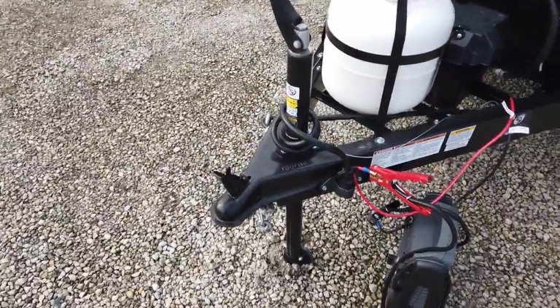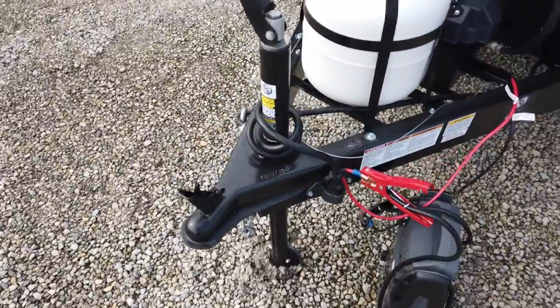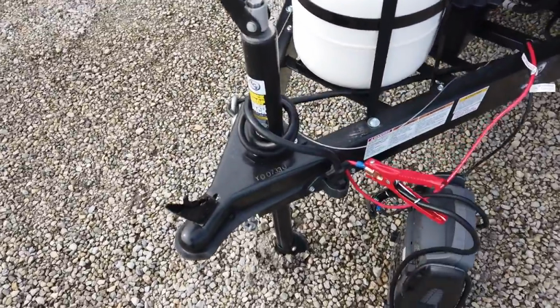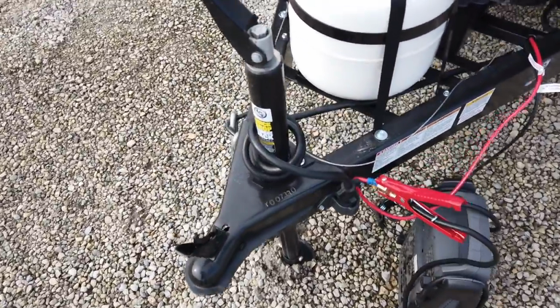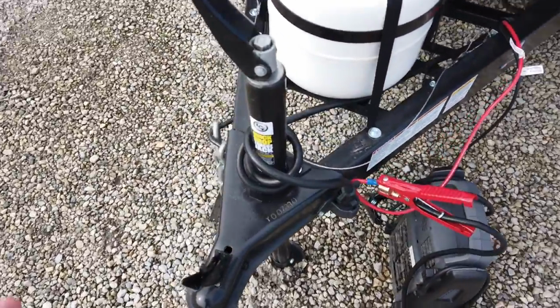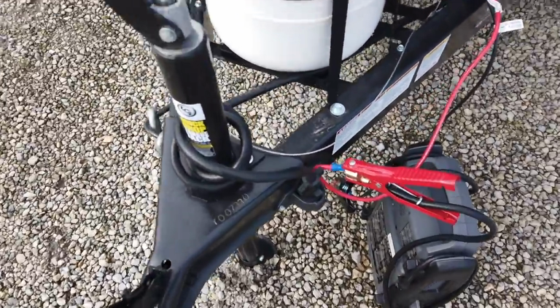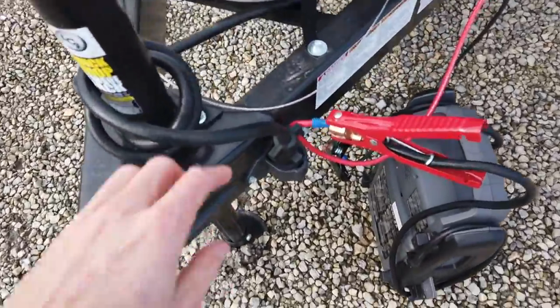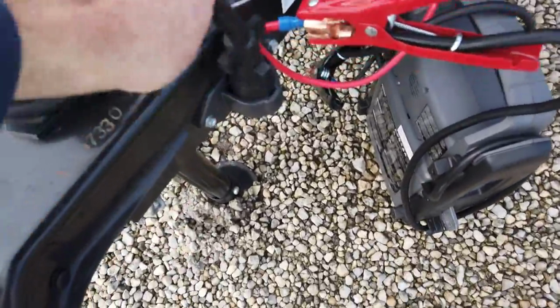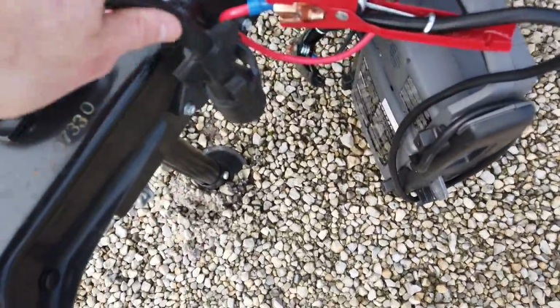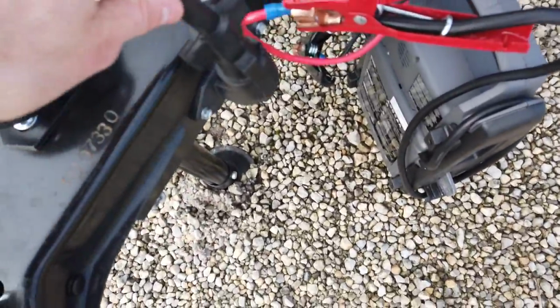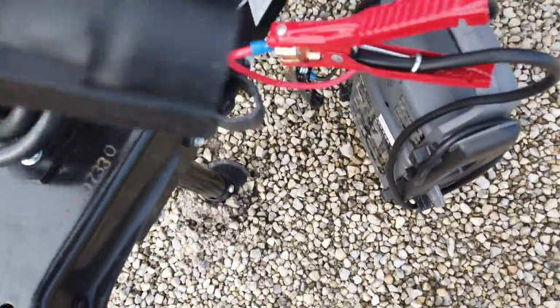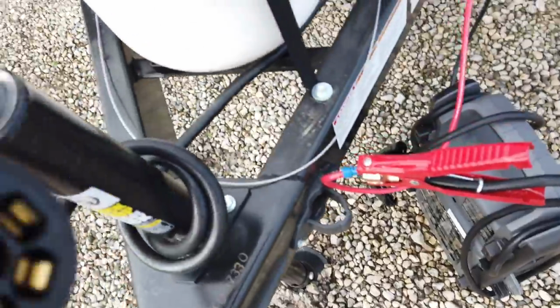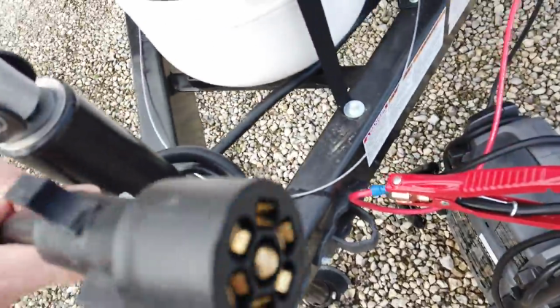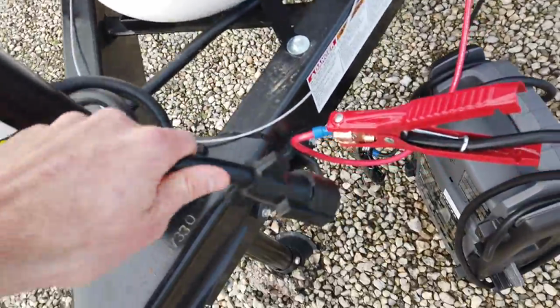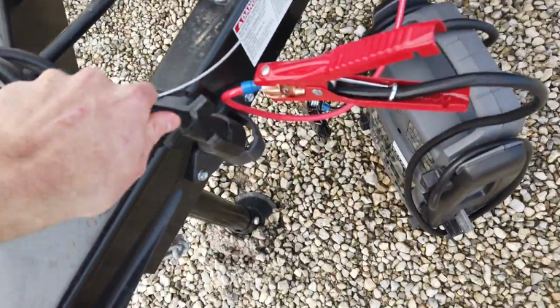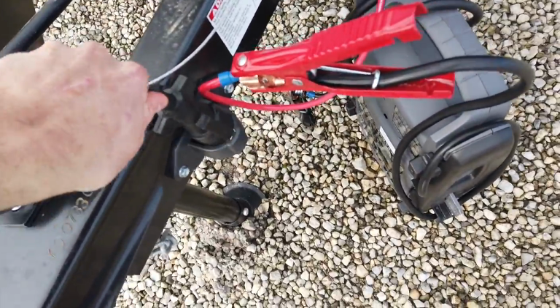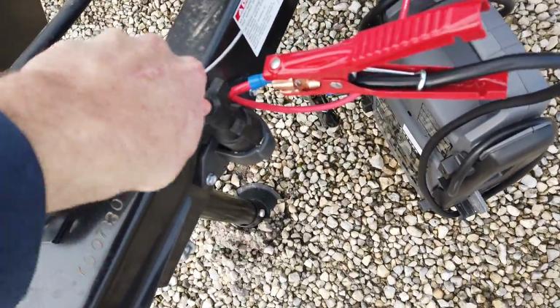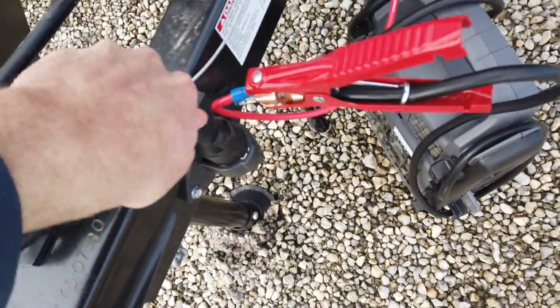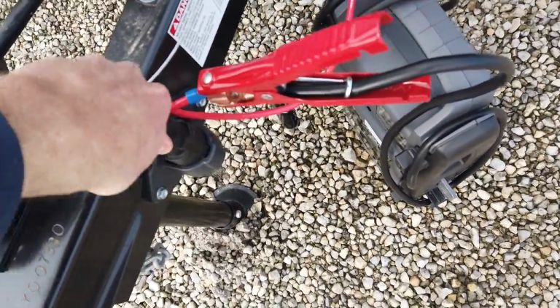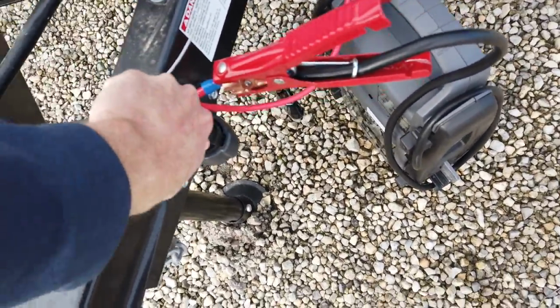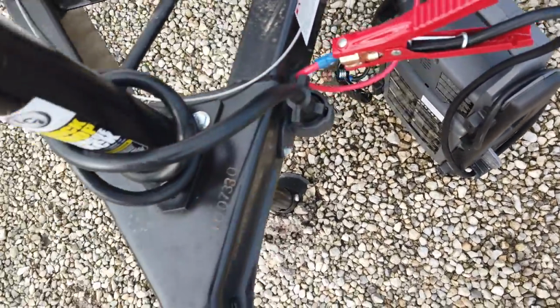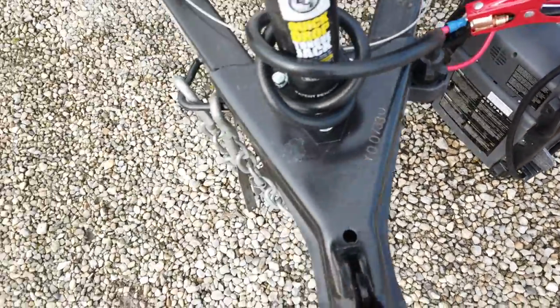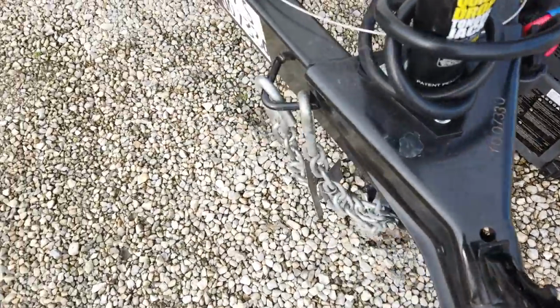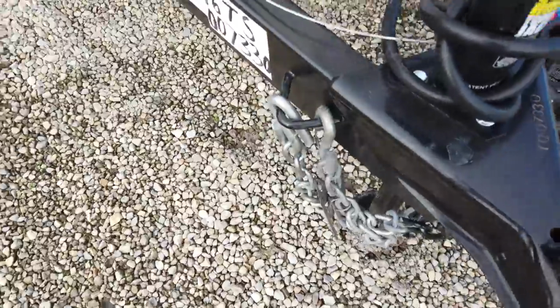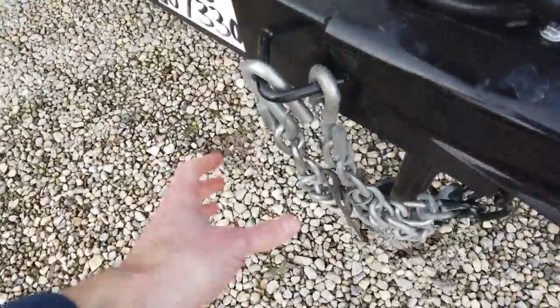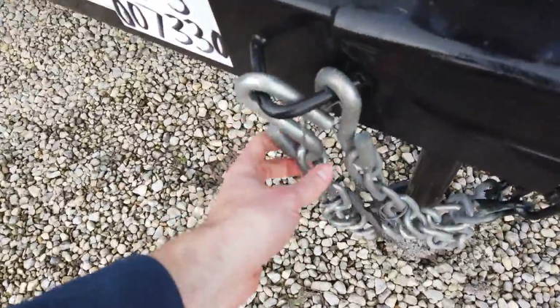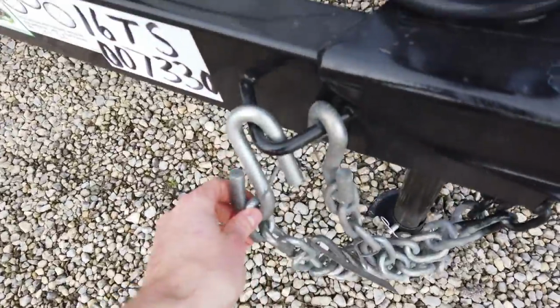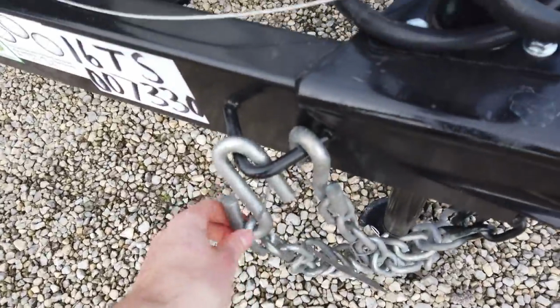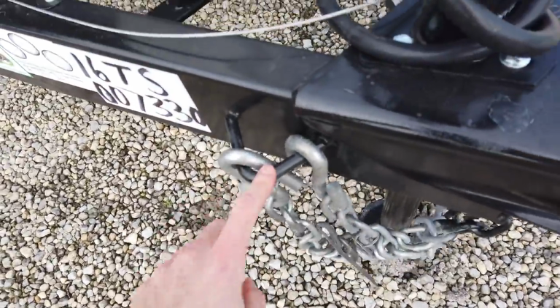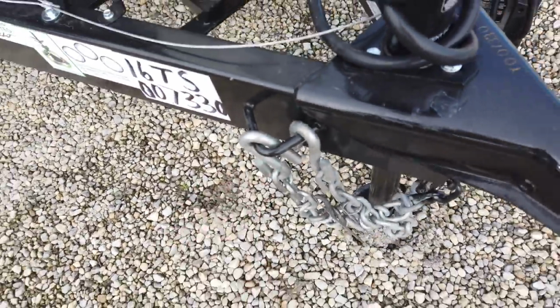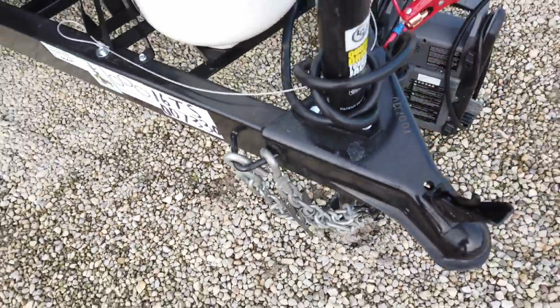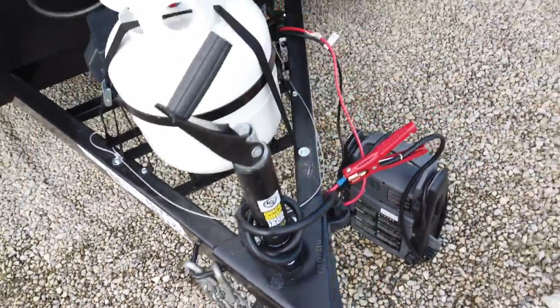A couple of cool things that just tickle me. It has a holder up here for your 7-pin plug, which I like because that usually just dangles. And then also they added a holder here for your chains — I've never seen that before, so that's nice.